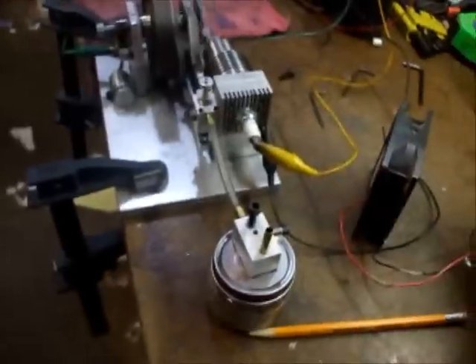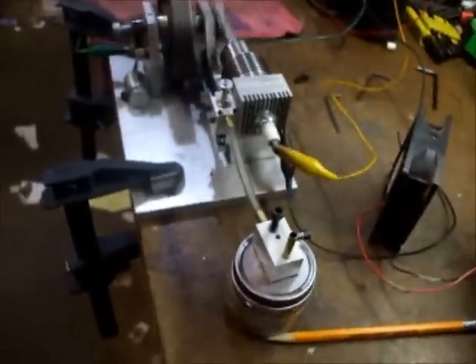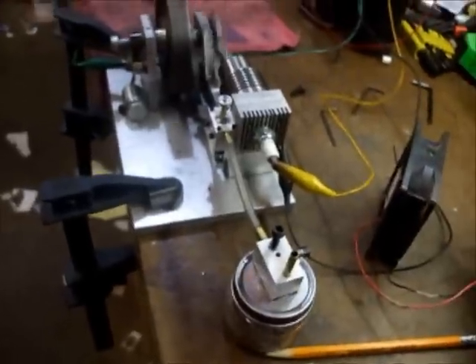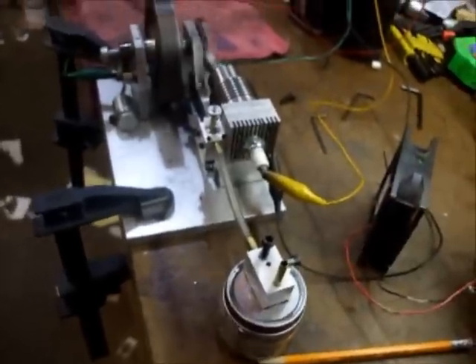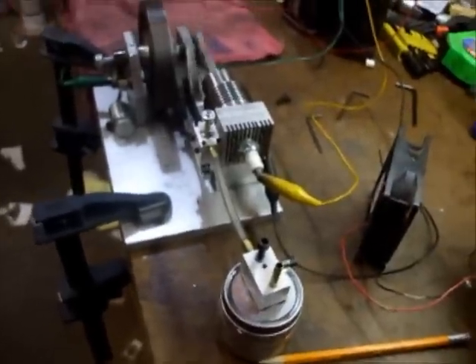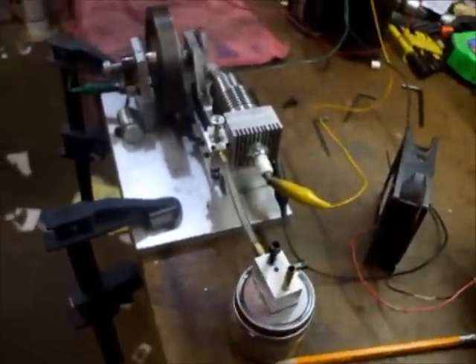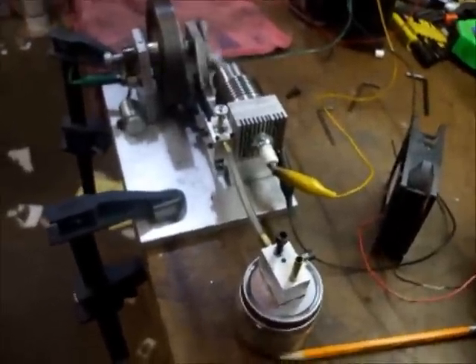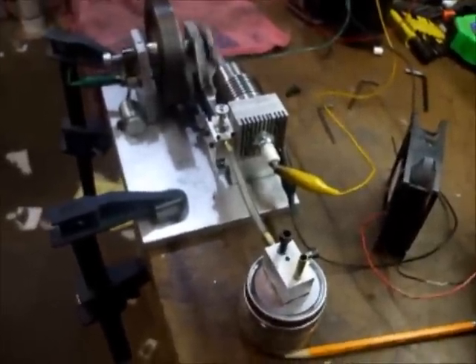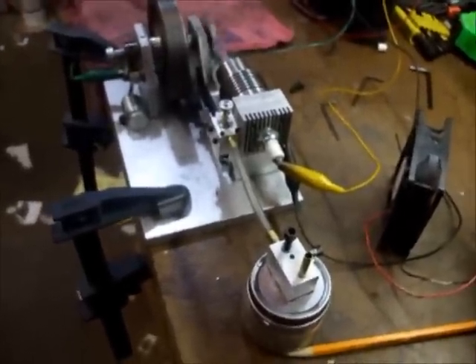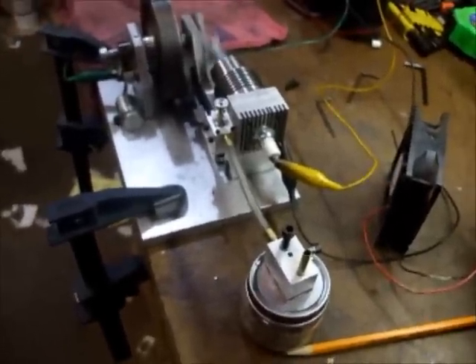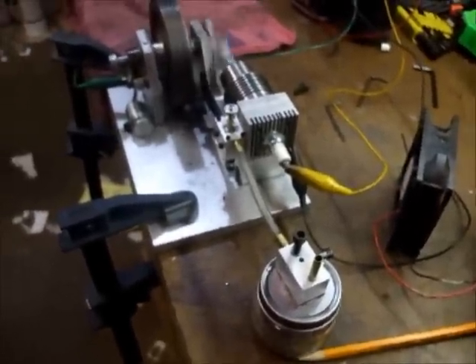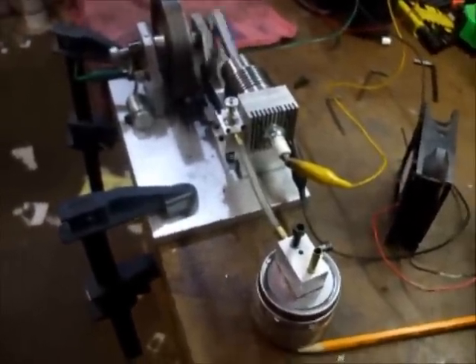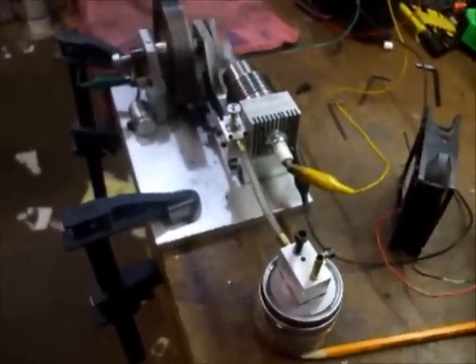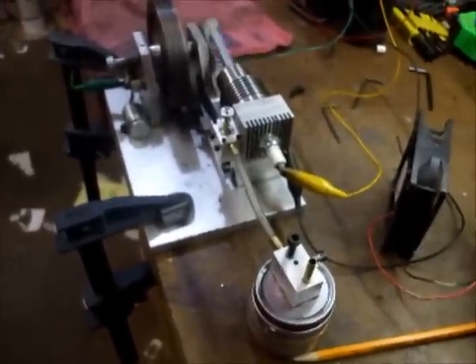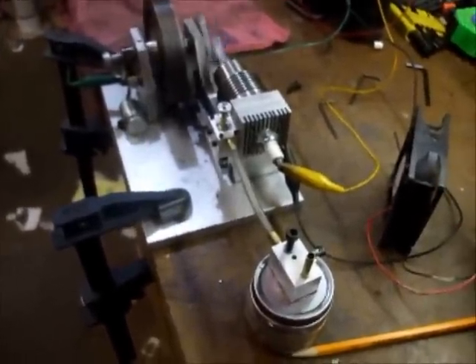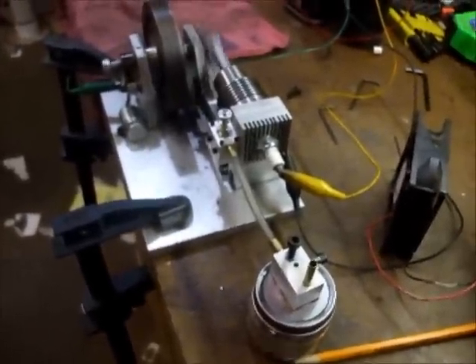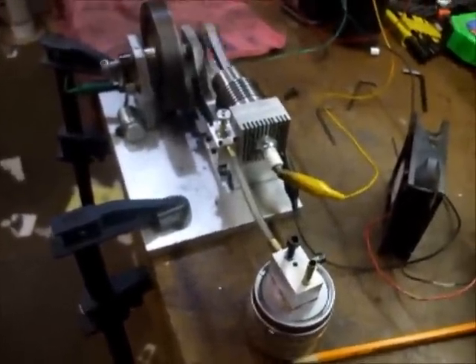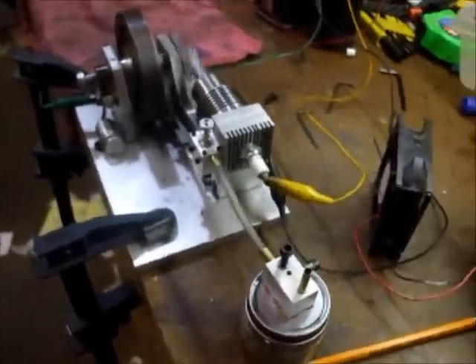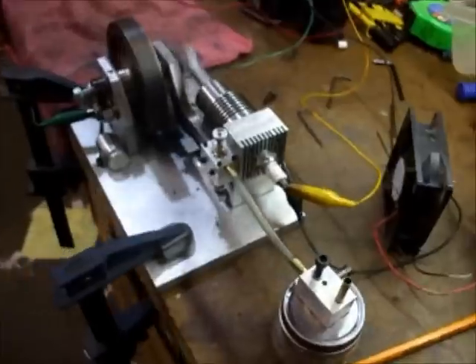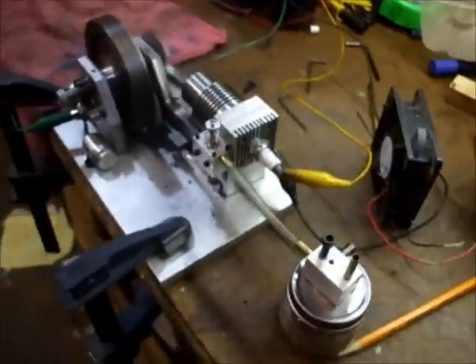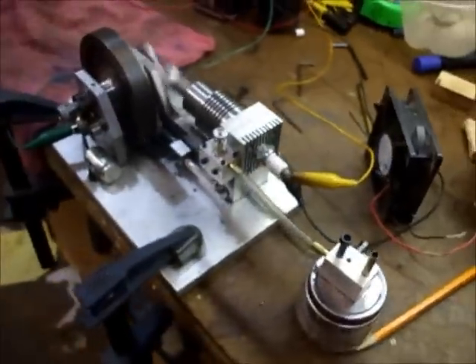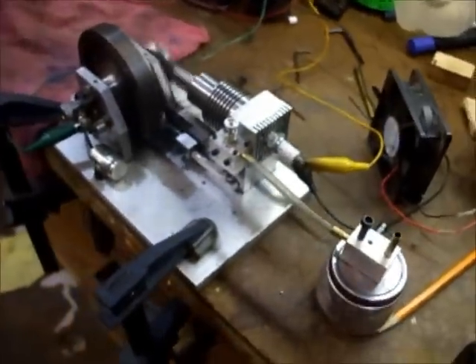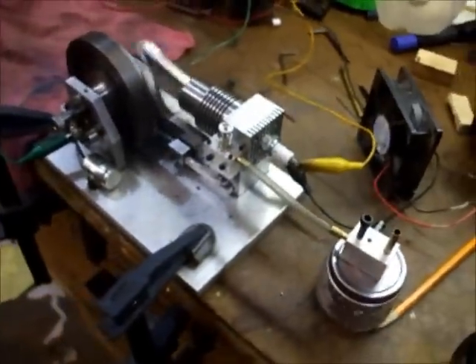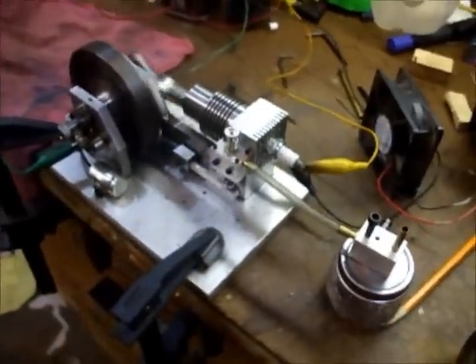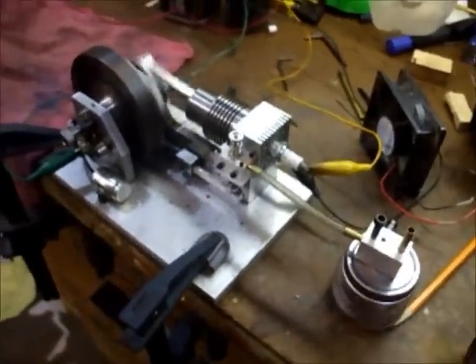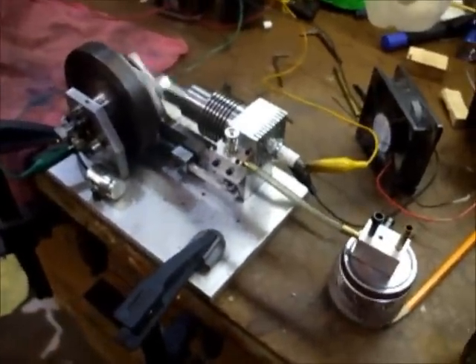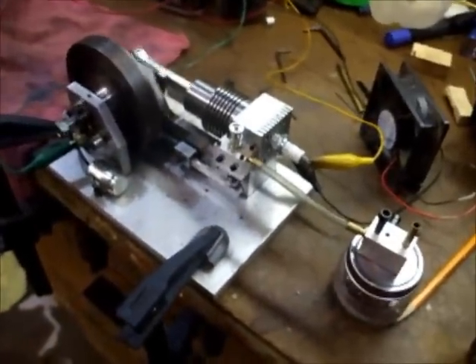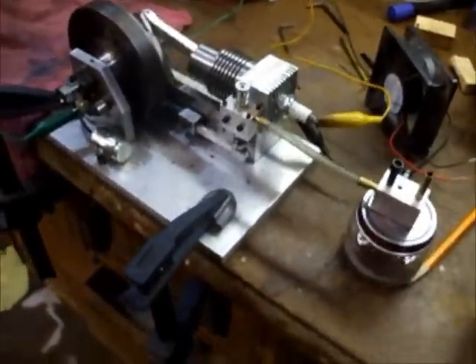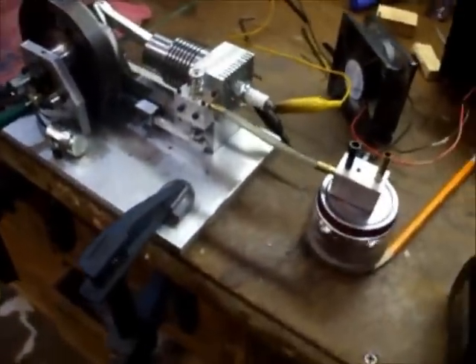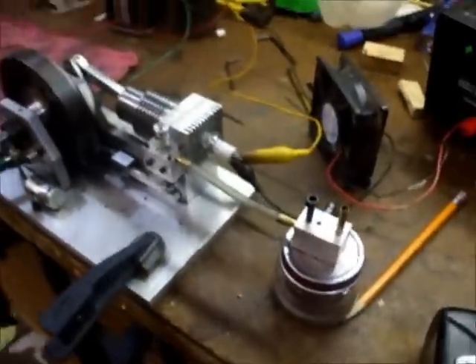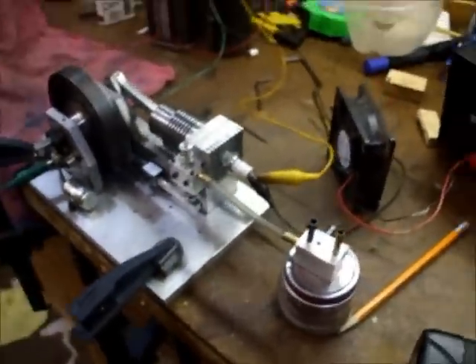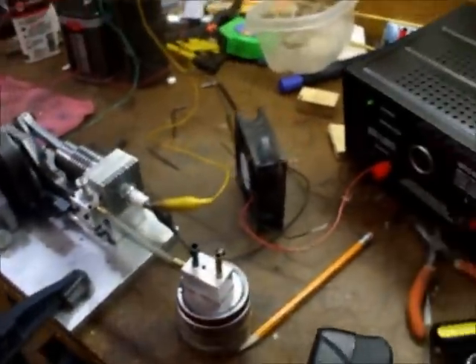I've got a computer fan here that can blow air on it. It's usually real sensitive to how warm it is — as it warms up, it dies.